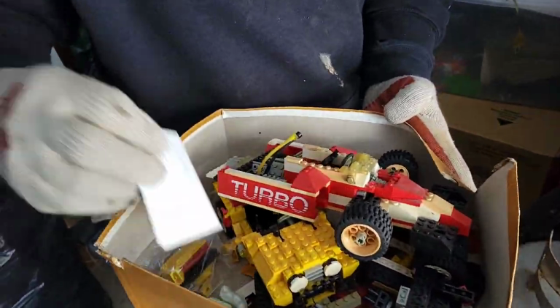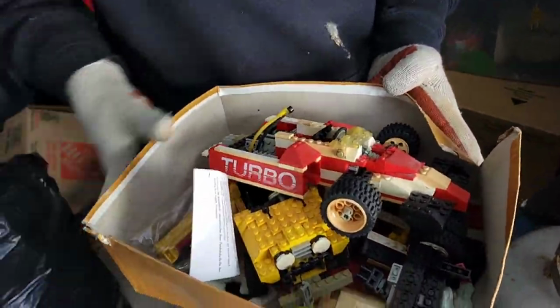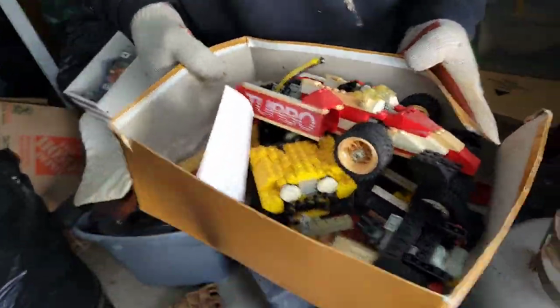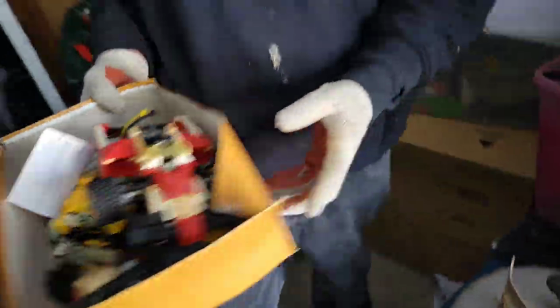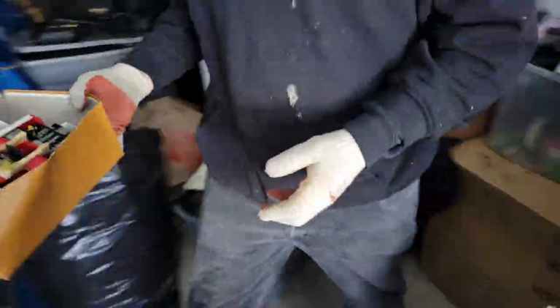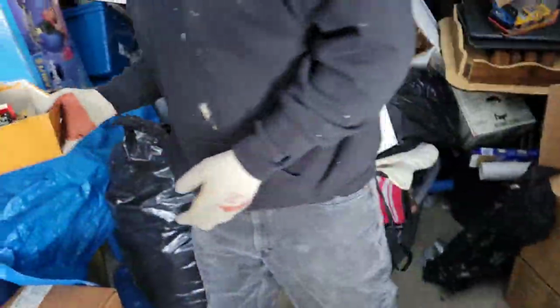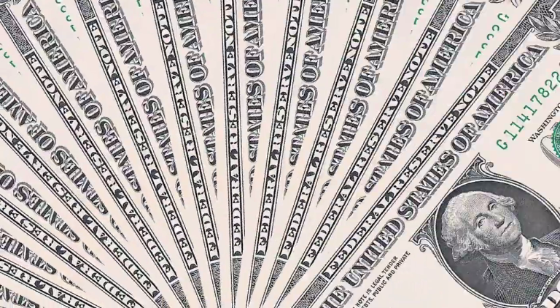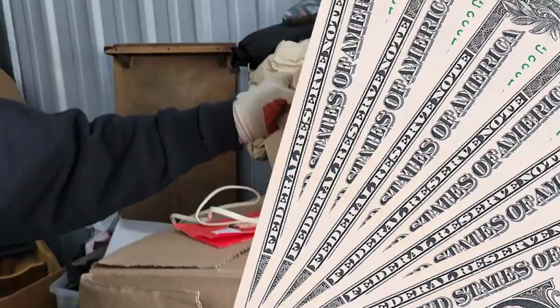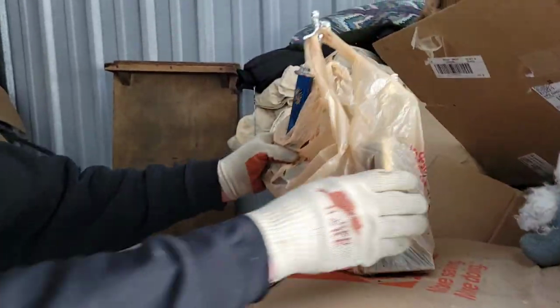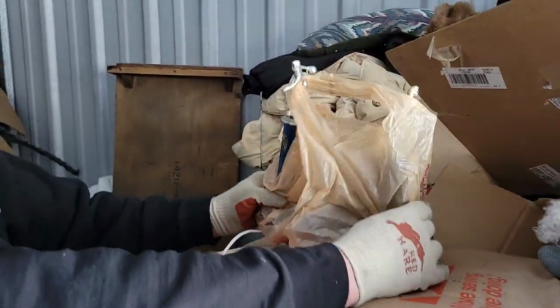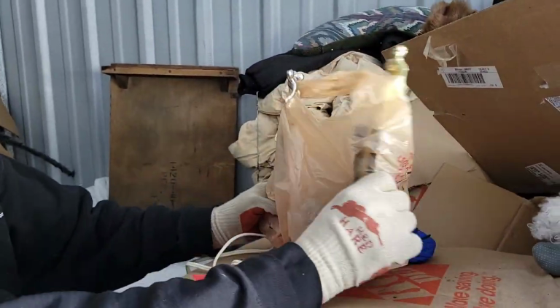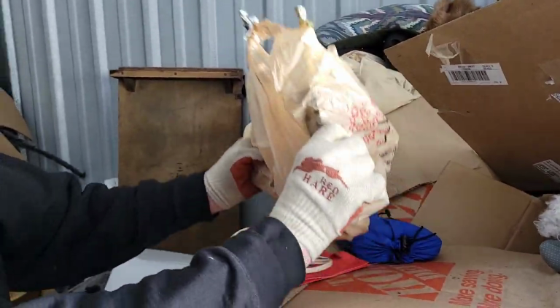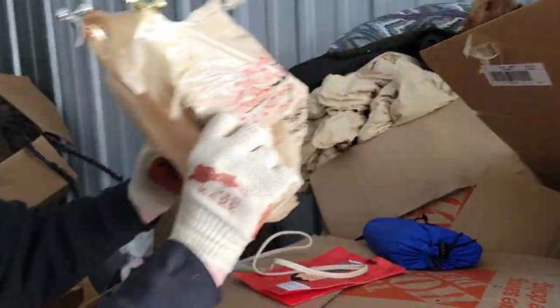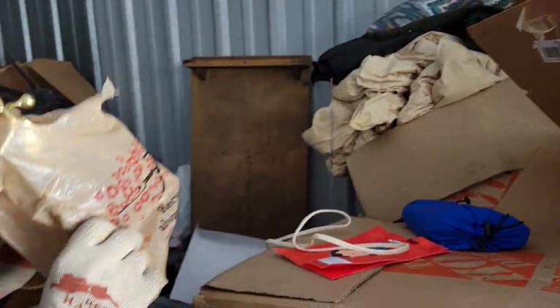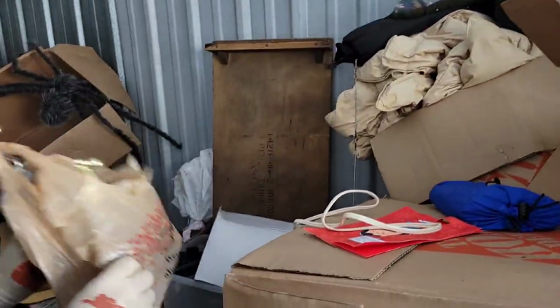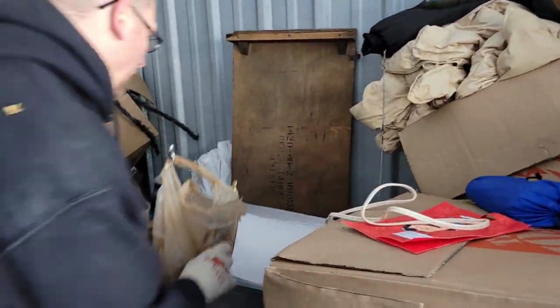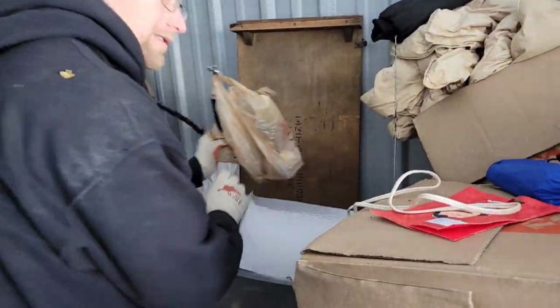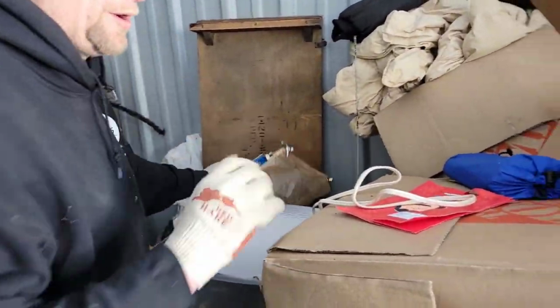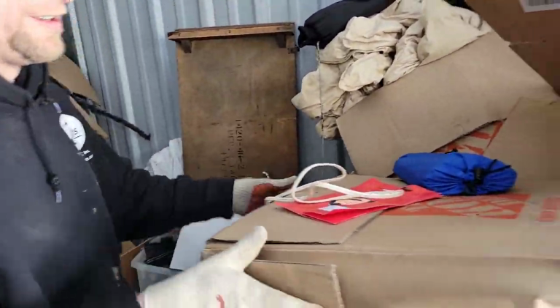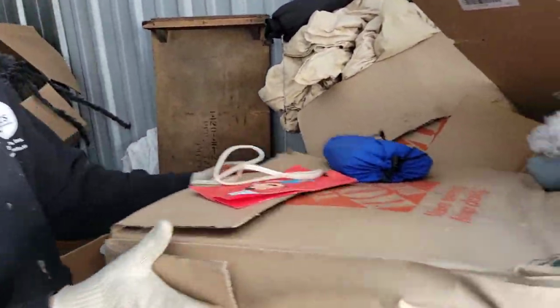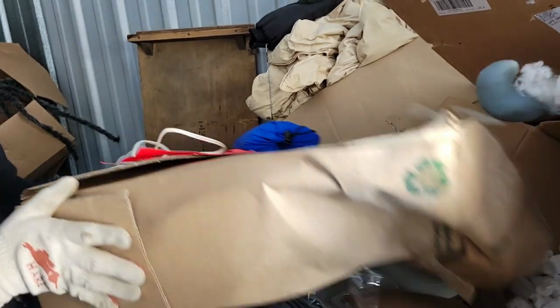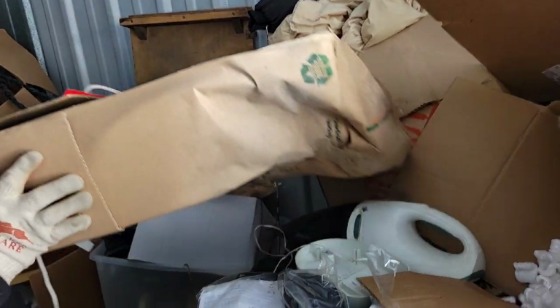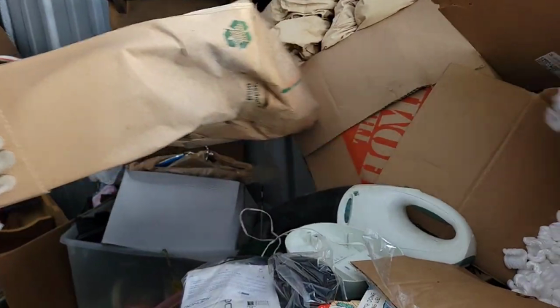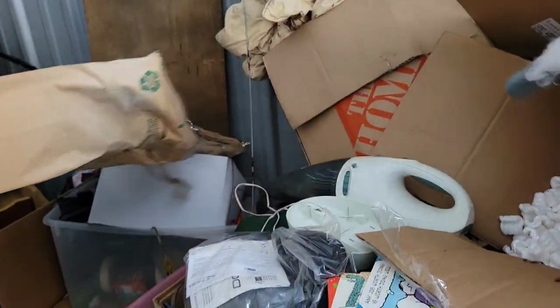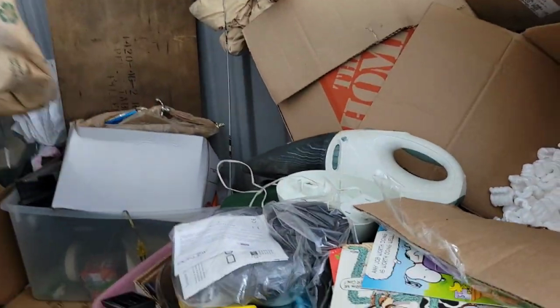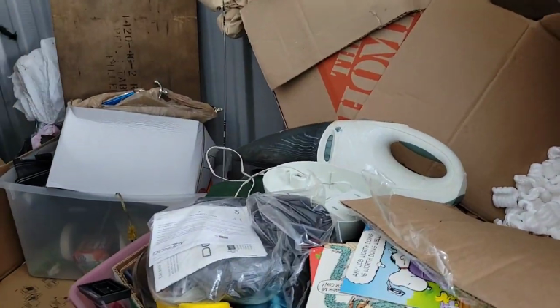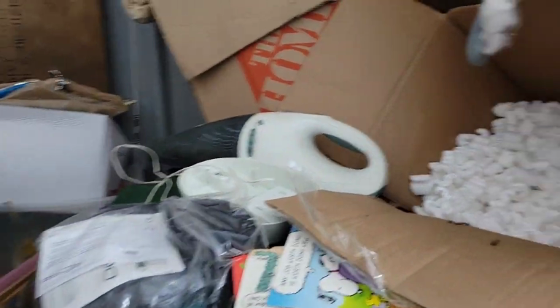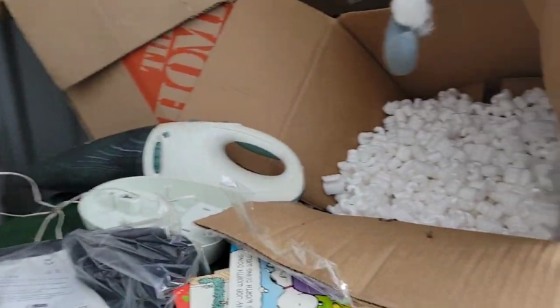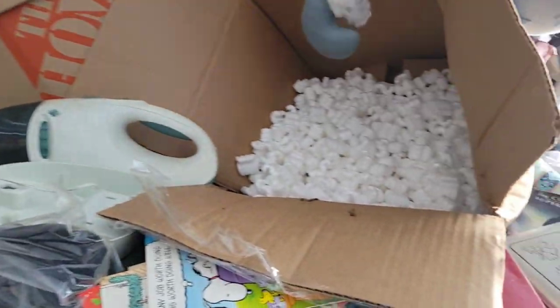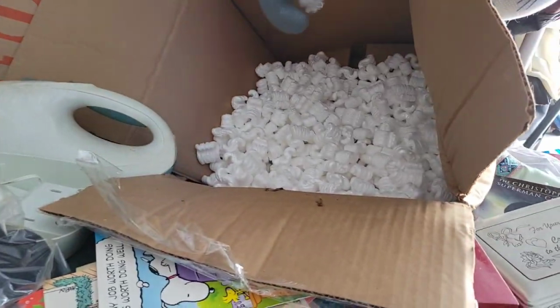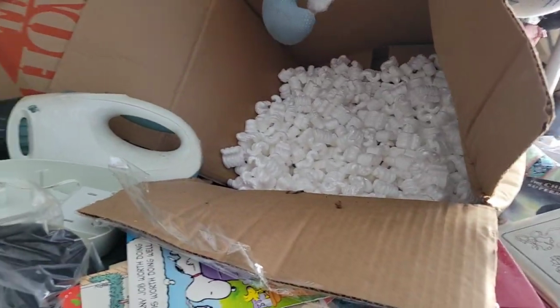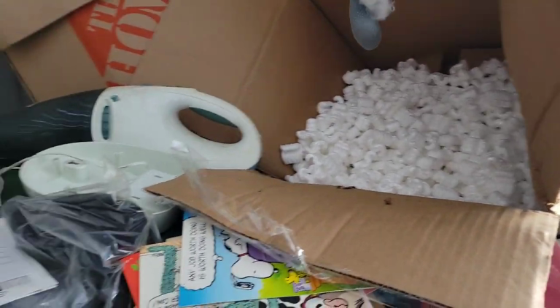I'll probably get 20 to 40 bucks for that, just that box. My bowling trophies — back in the day when I was about bowling. We tried to go bowling at one time. We couldn't. We had to go back bowling. Packing pins.